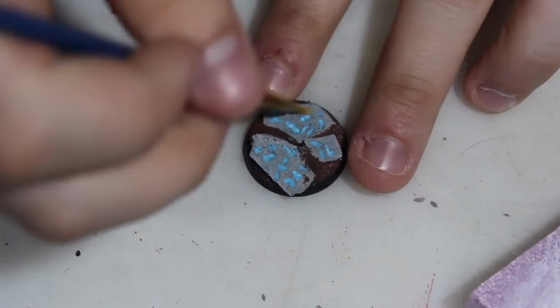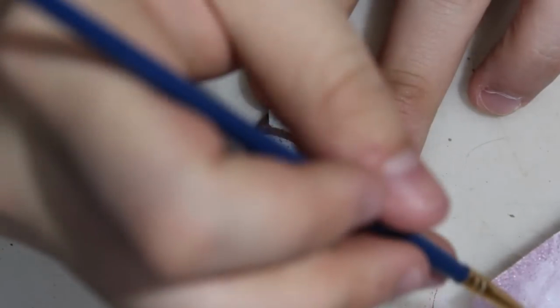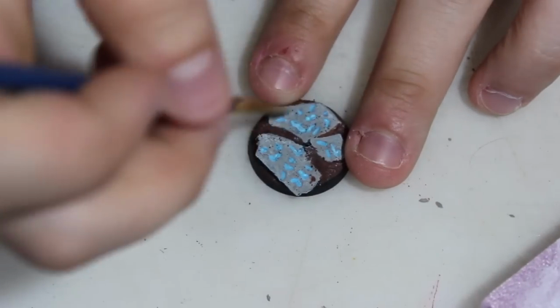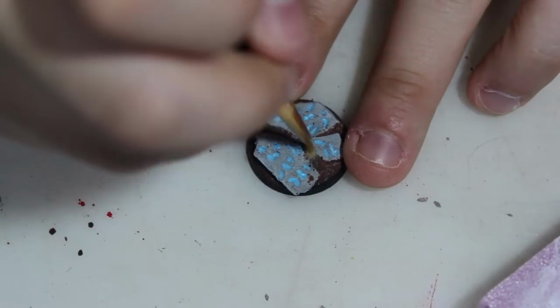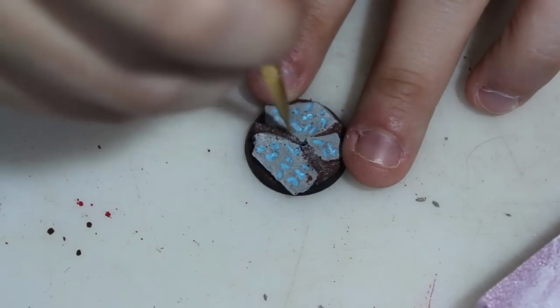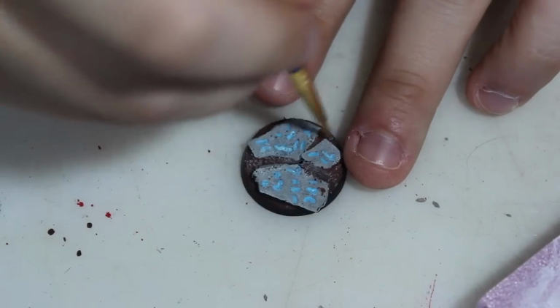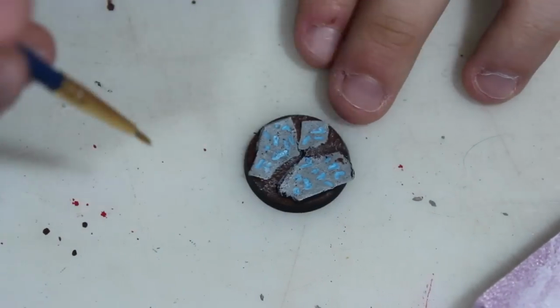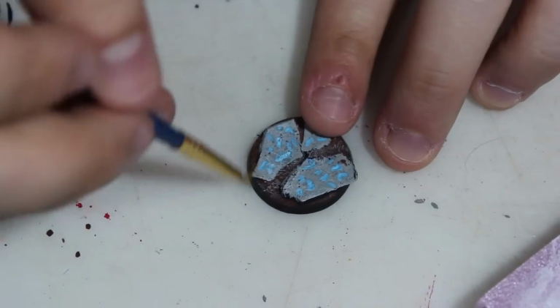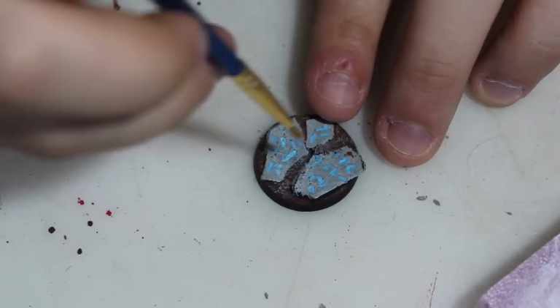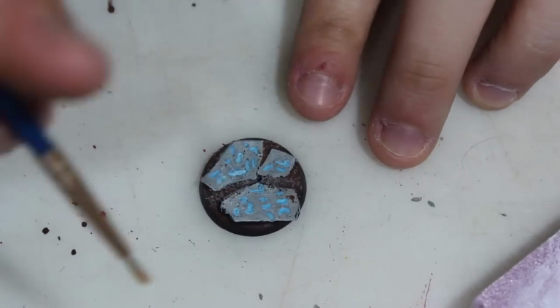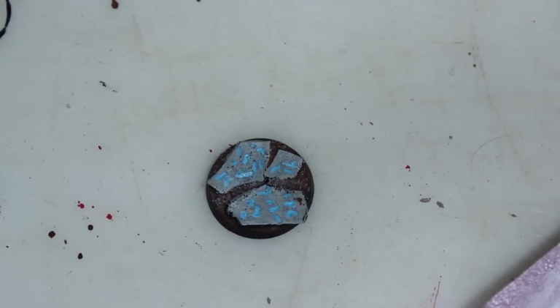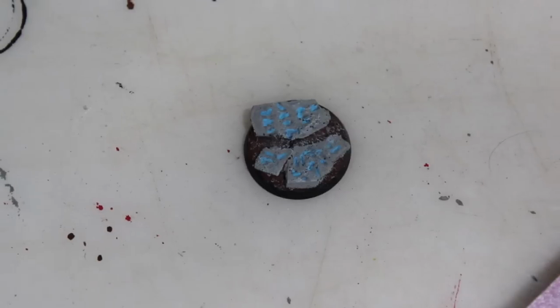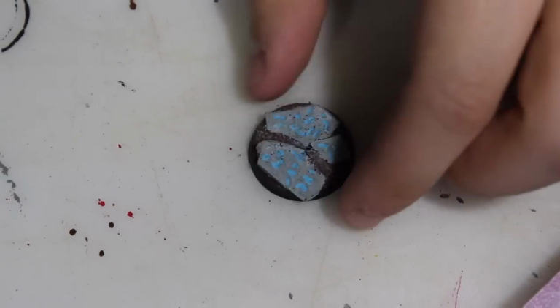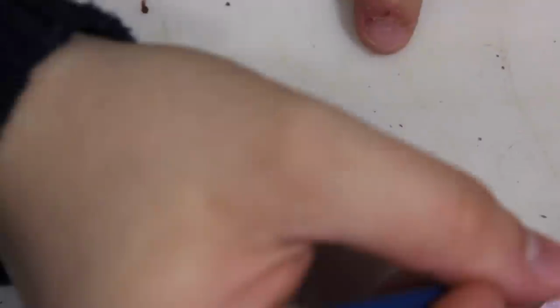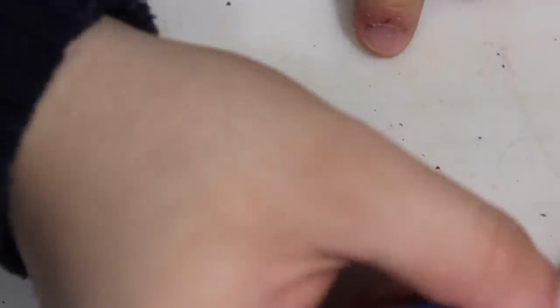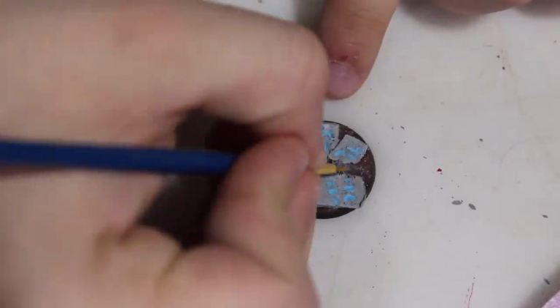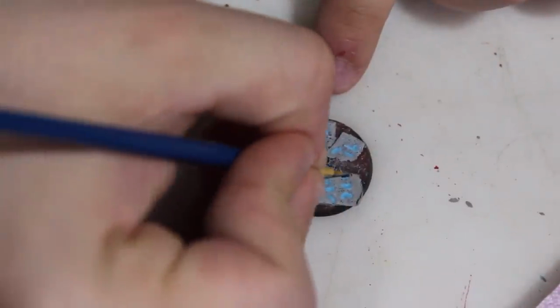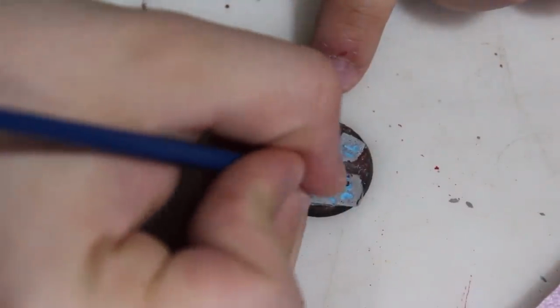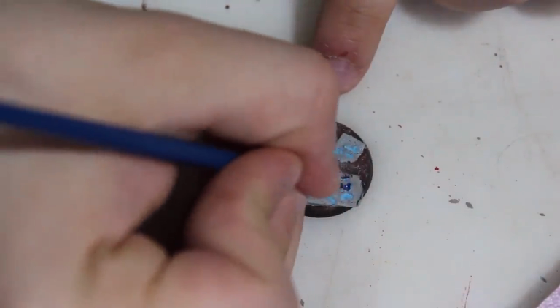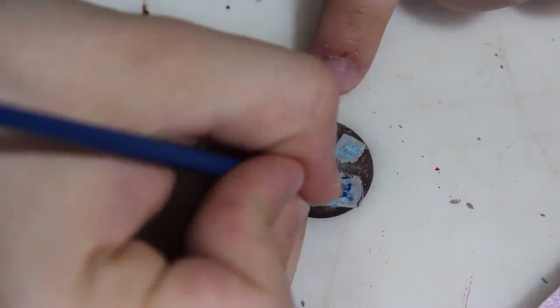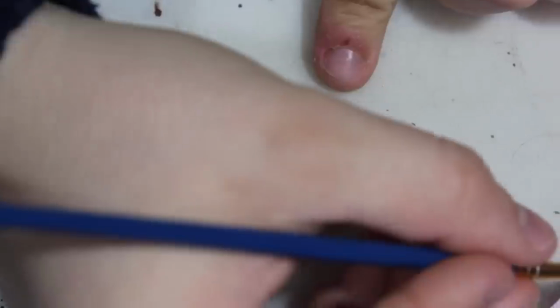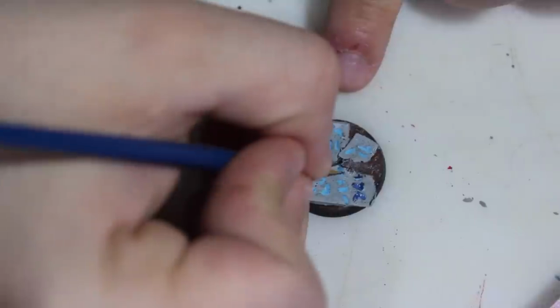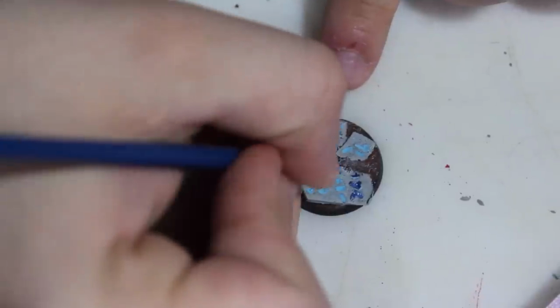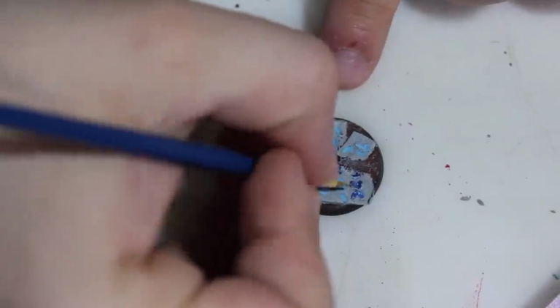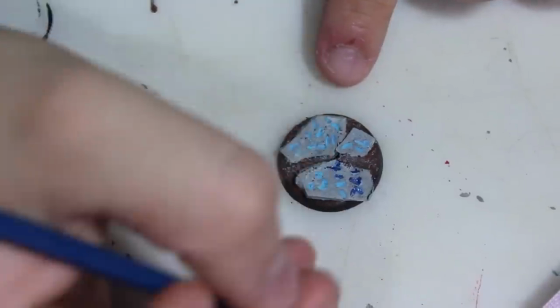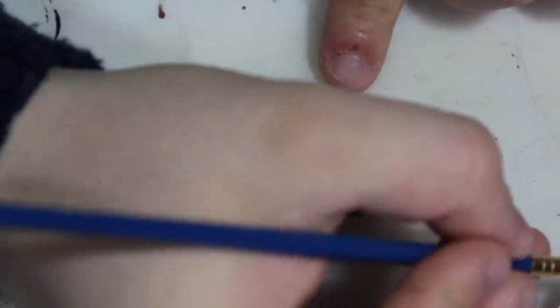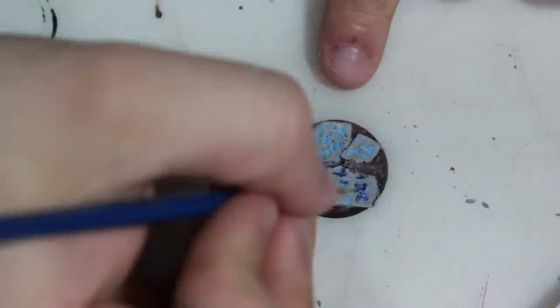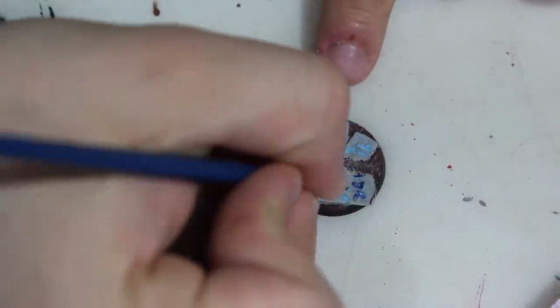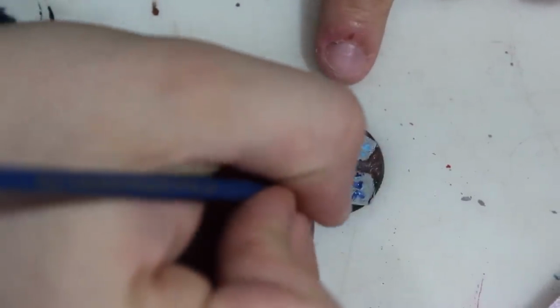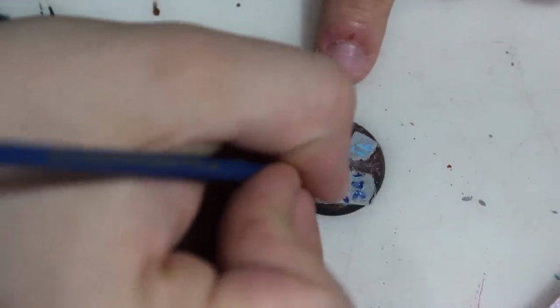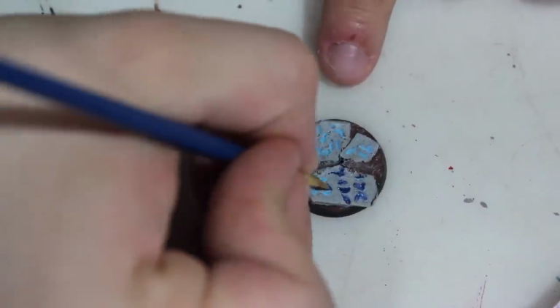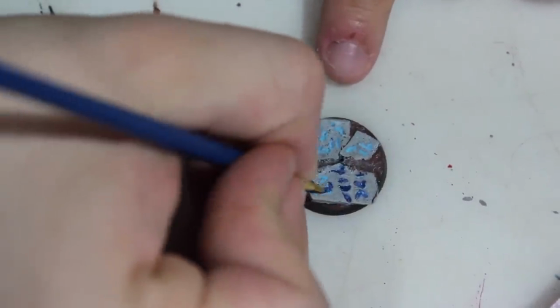Then I dry brushed the entire thing with white, but then I realized that the hieroglyphics don't stand out as much as I want them to. So I decided to take a dark blue and go over every single one of the hieroglyphics.